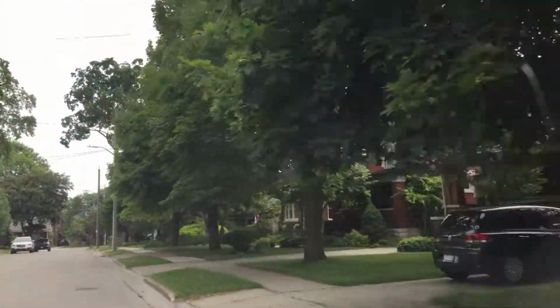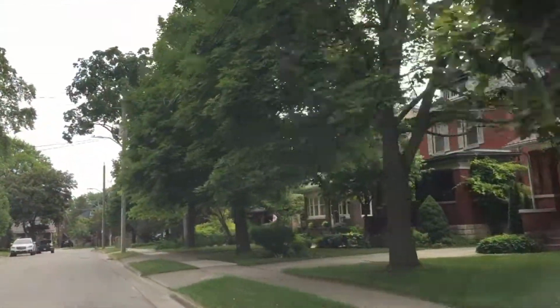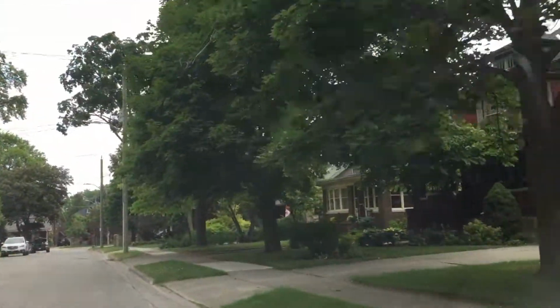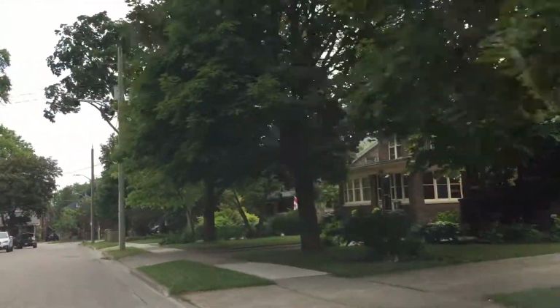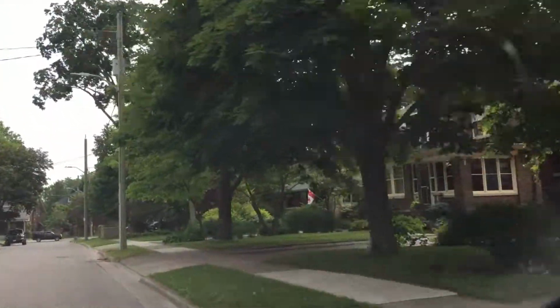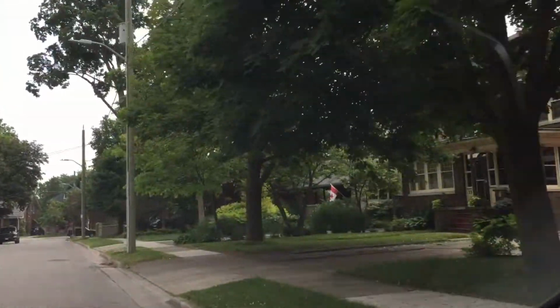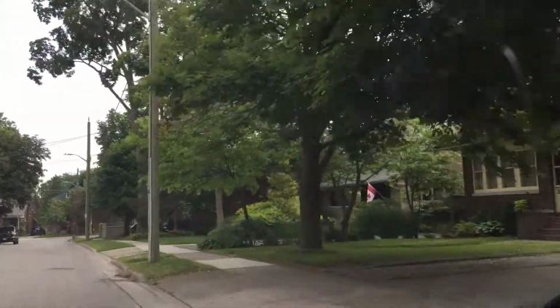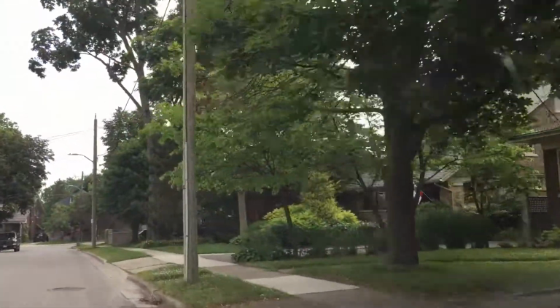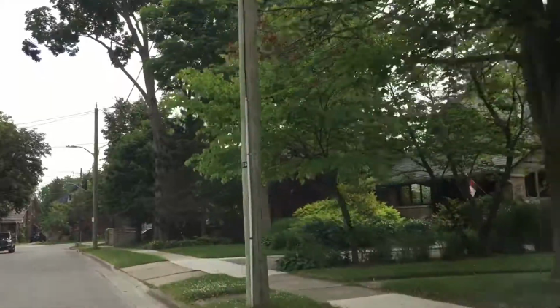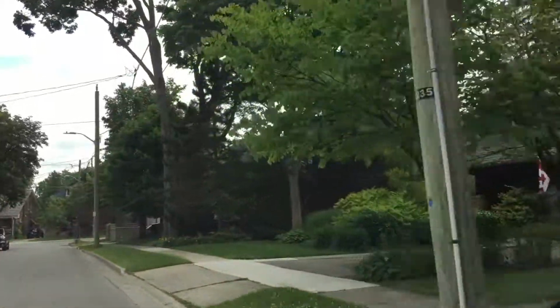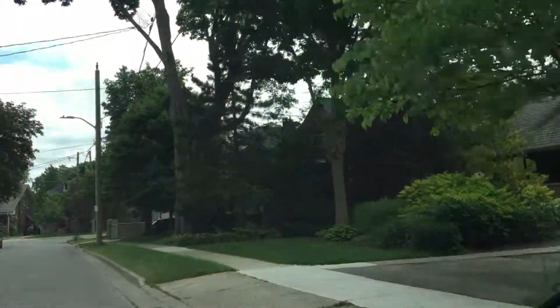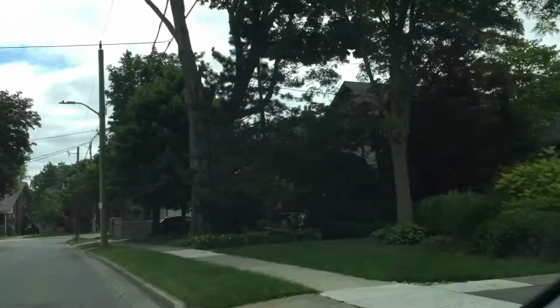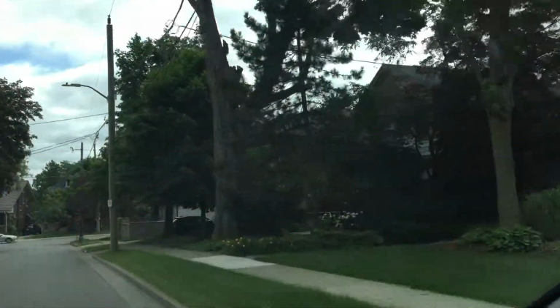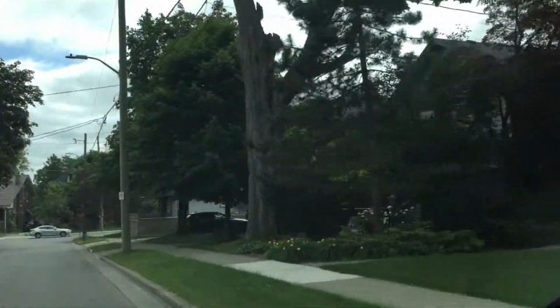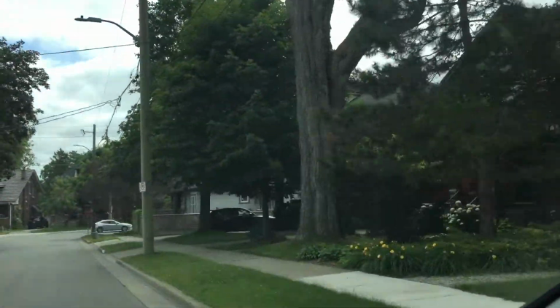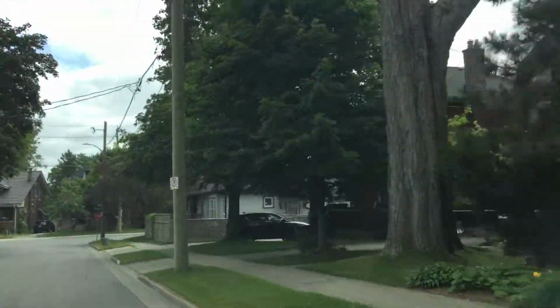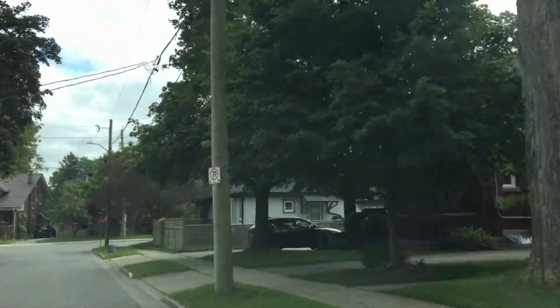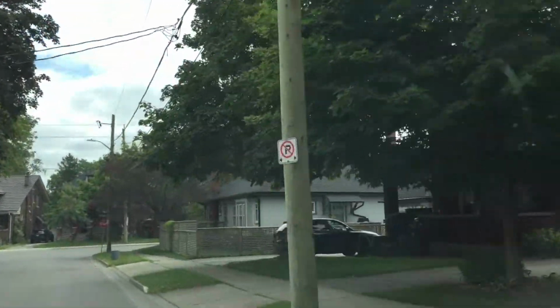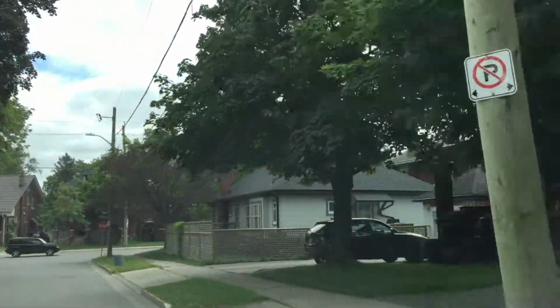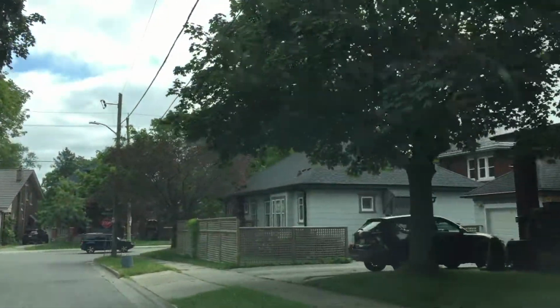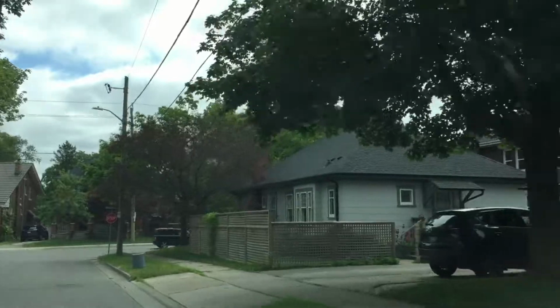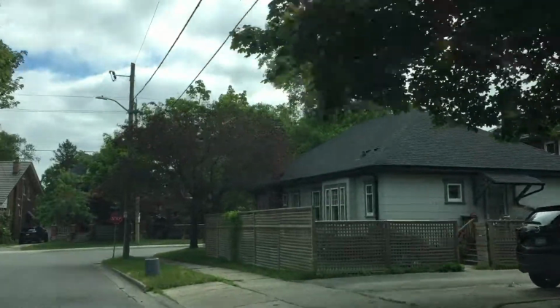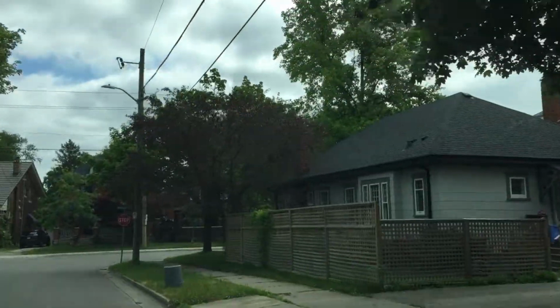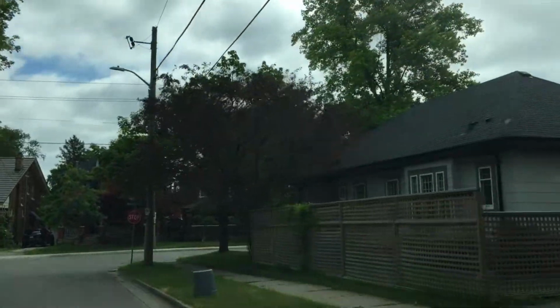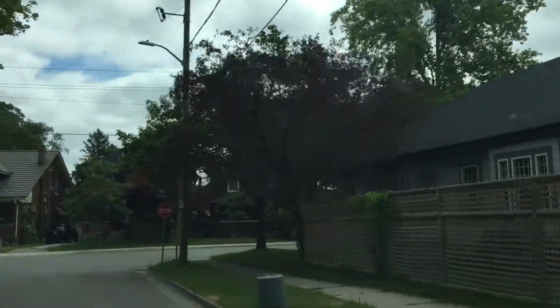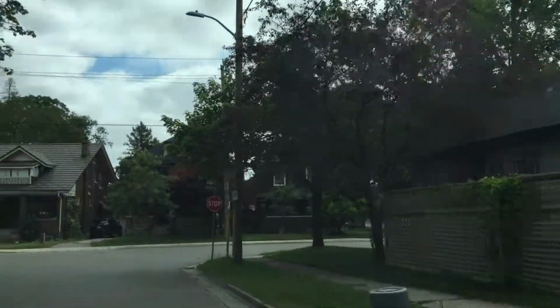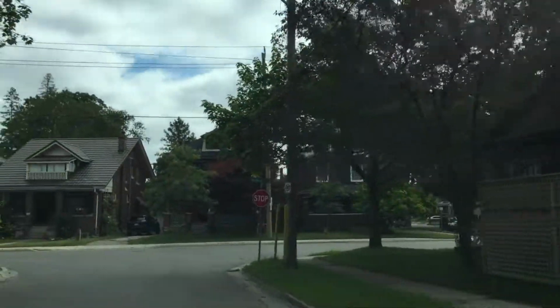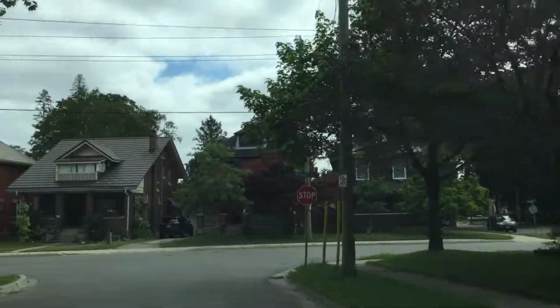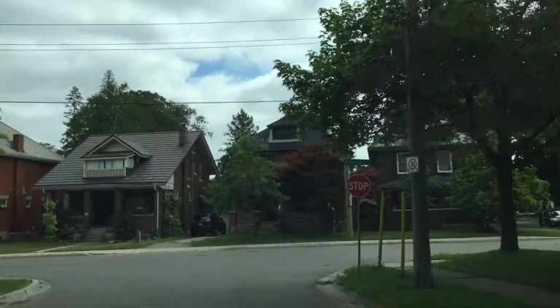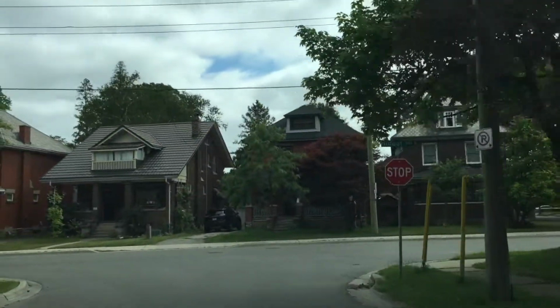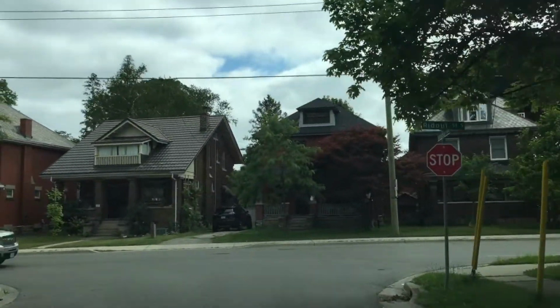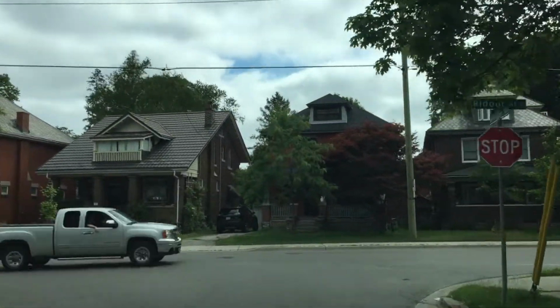If one area of London is going to make decisions in regard to environmental causes or things along those lines, it's most likely going to be this neighborhood or Old East Village.